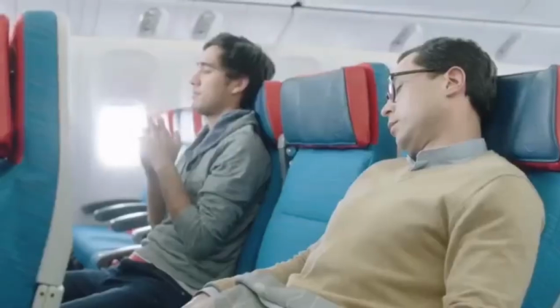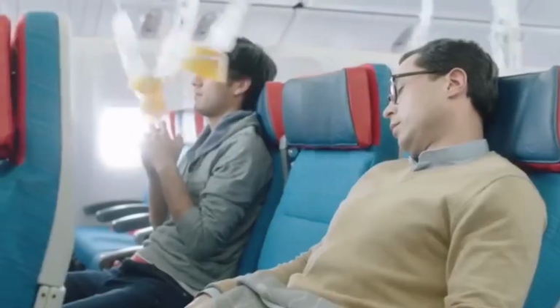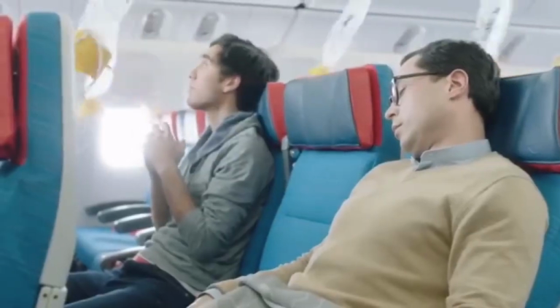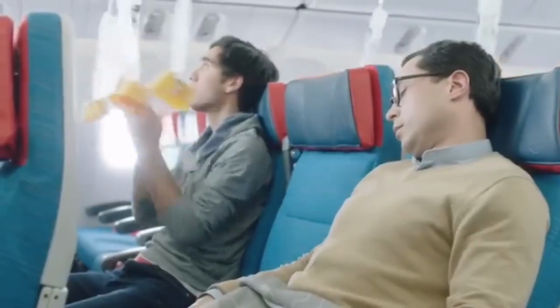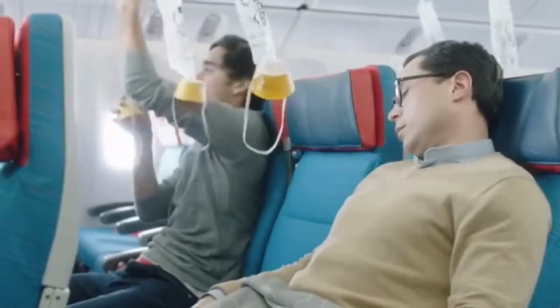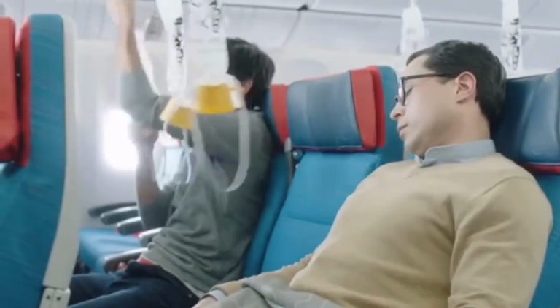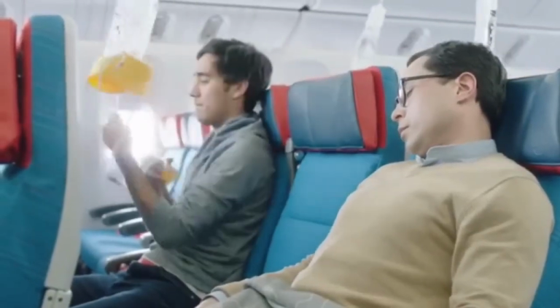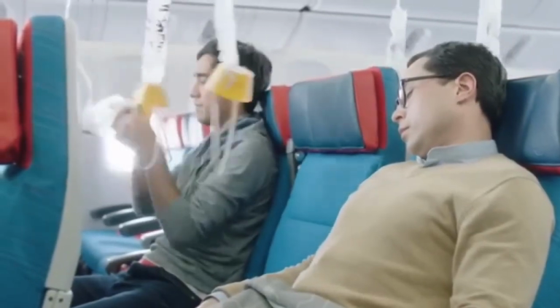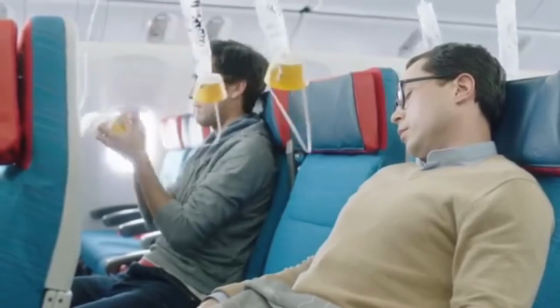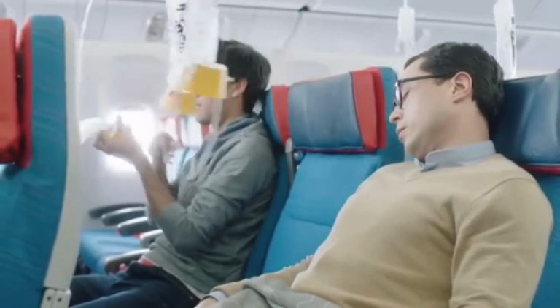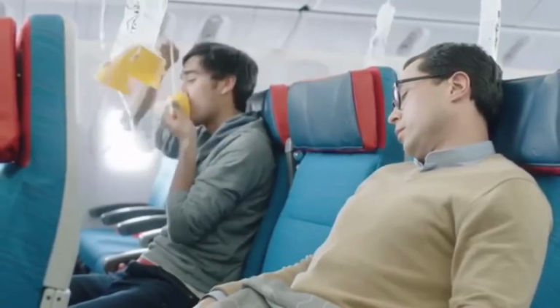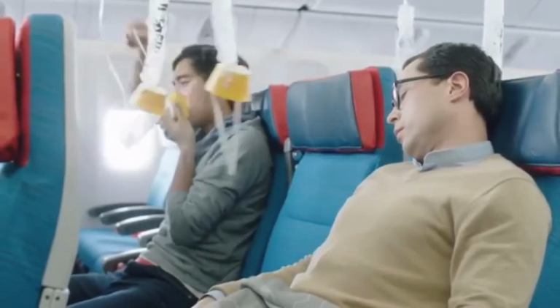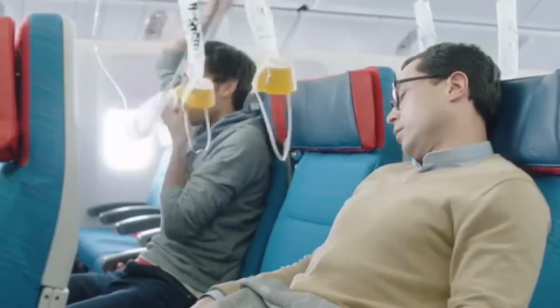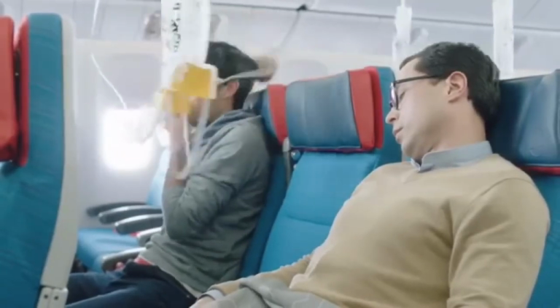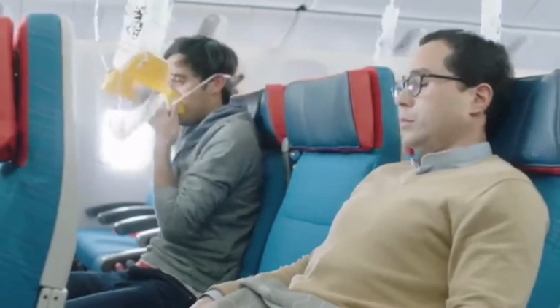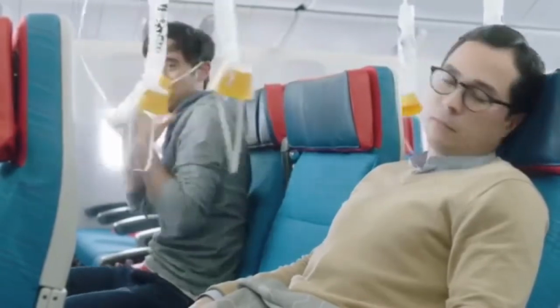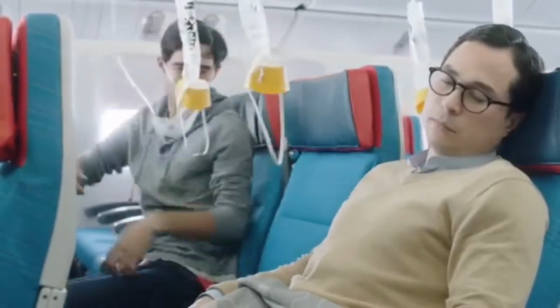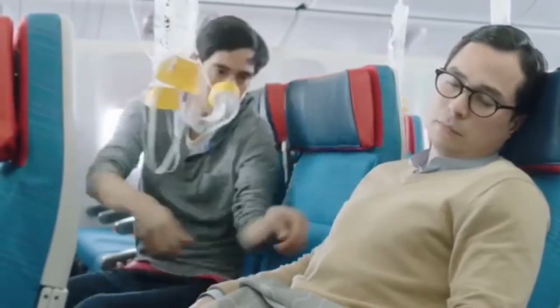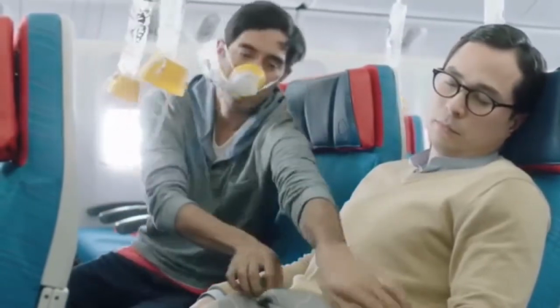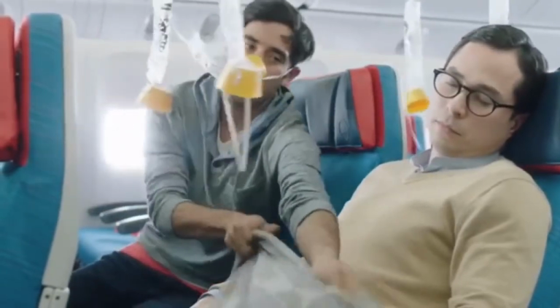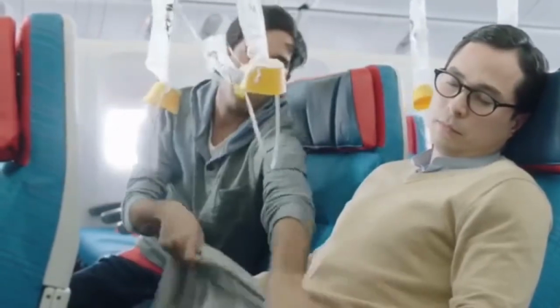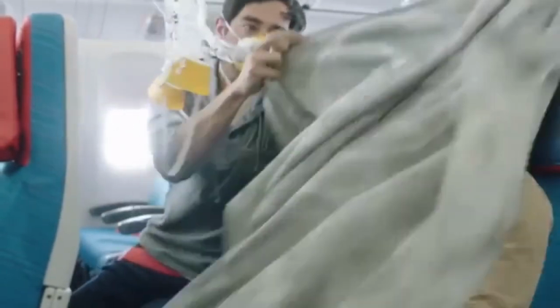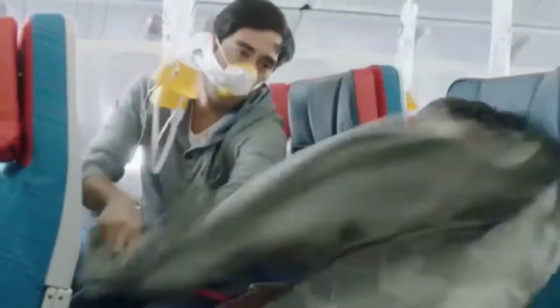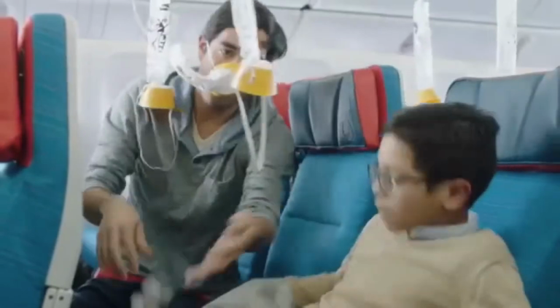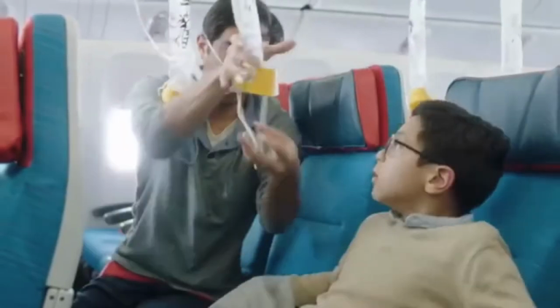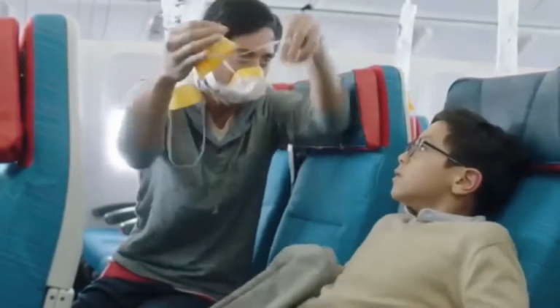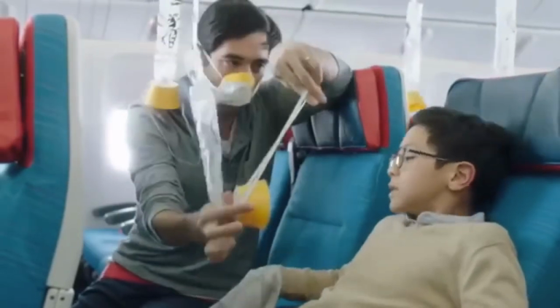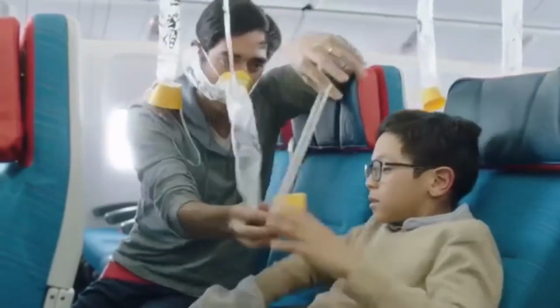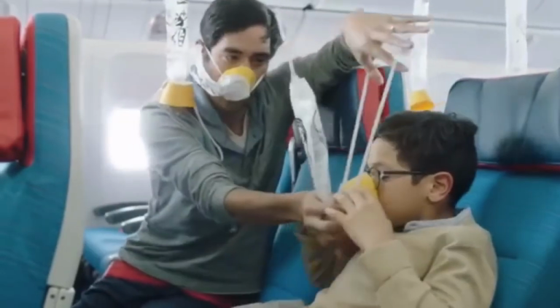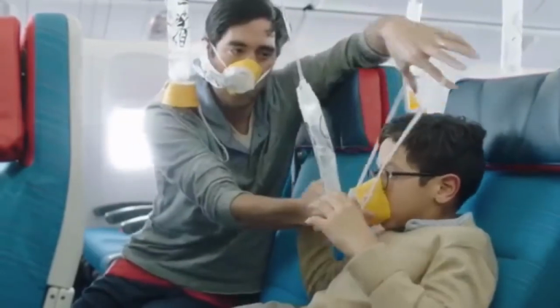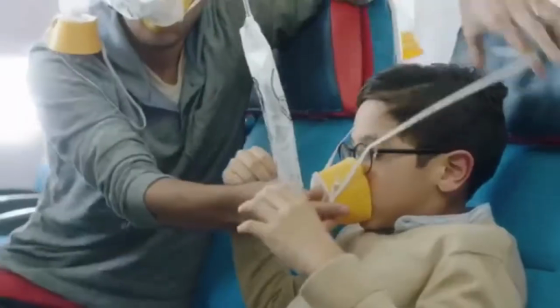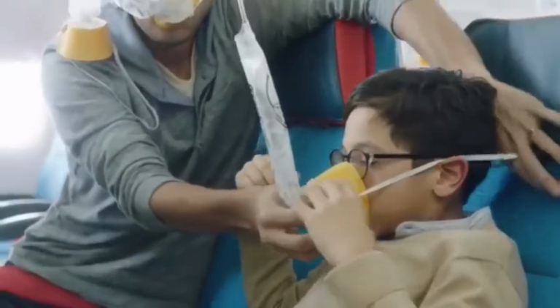In case of loss of cabin pressure, oxygen masks will drop down automatically. Pull the nearest mask over your nose and mouth. Make sure your mask is well-adjusted before helping your child.